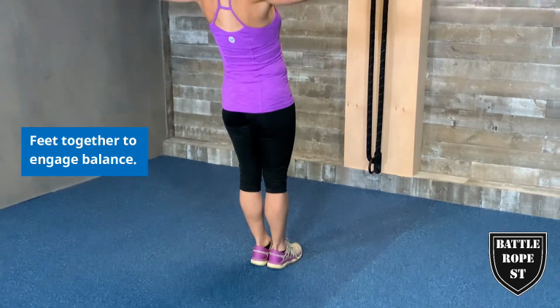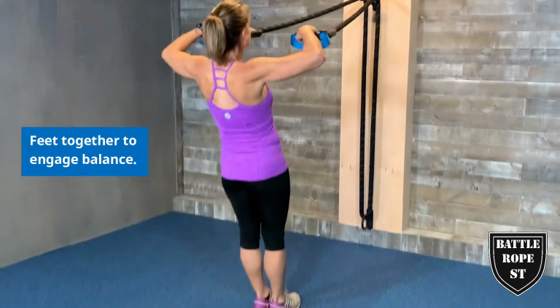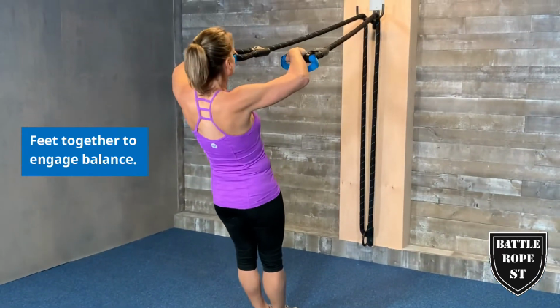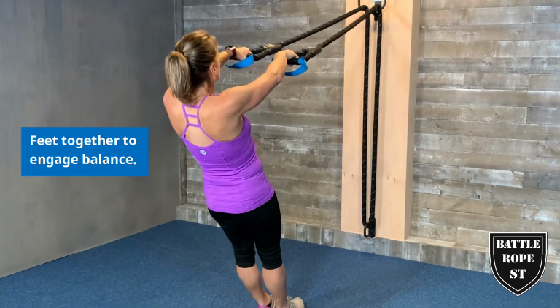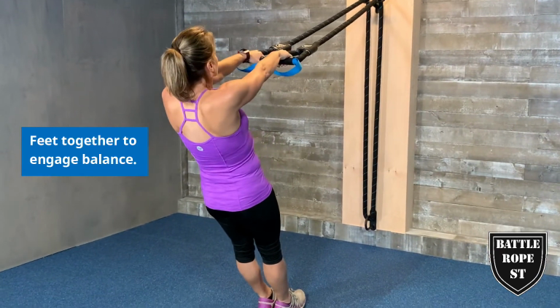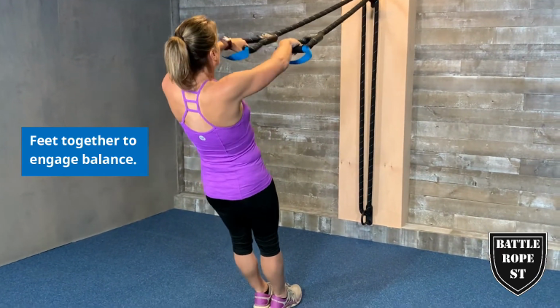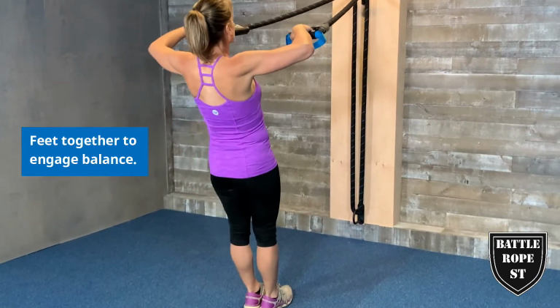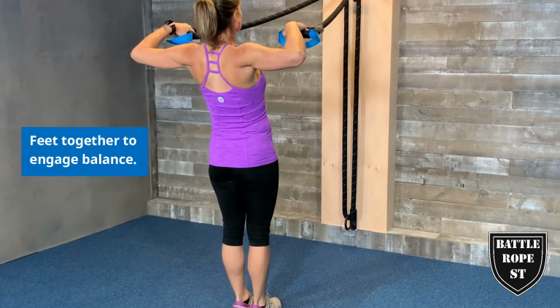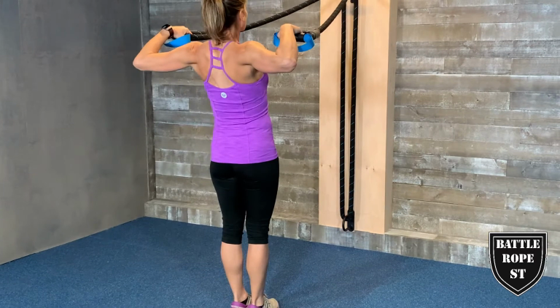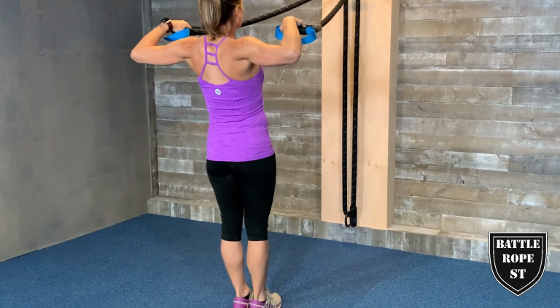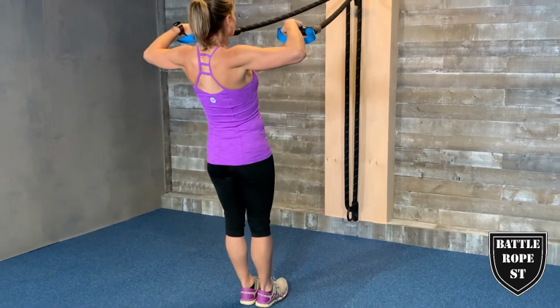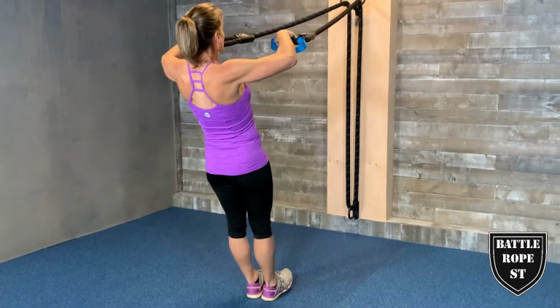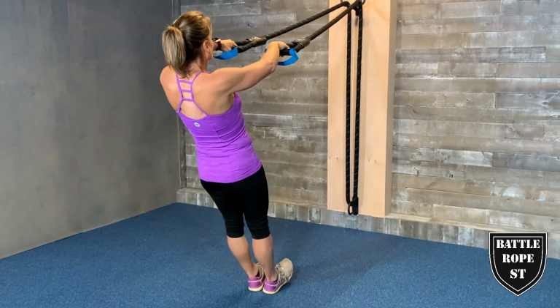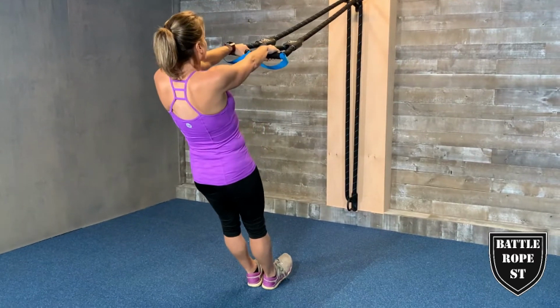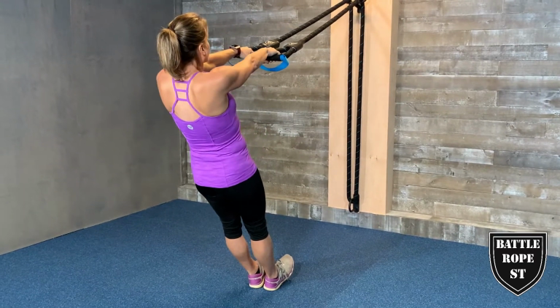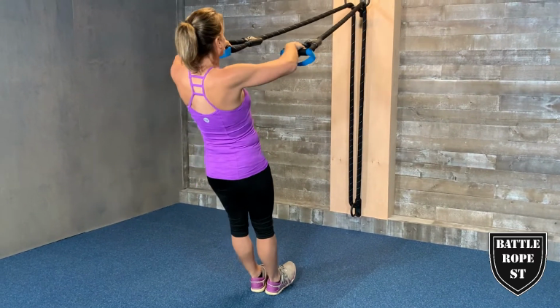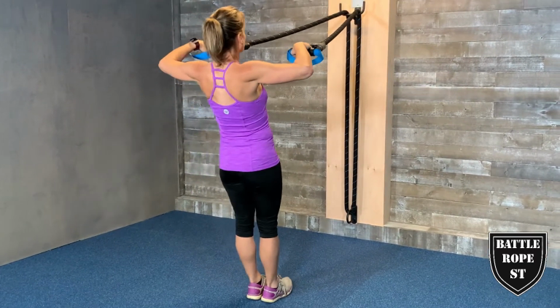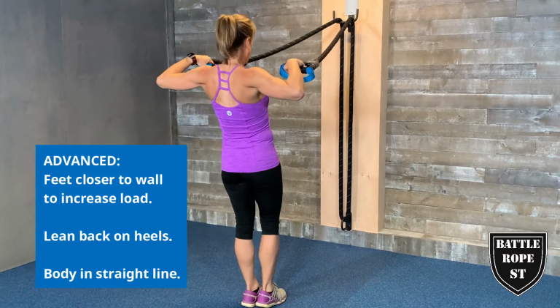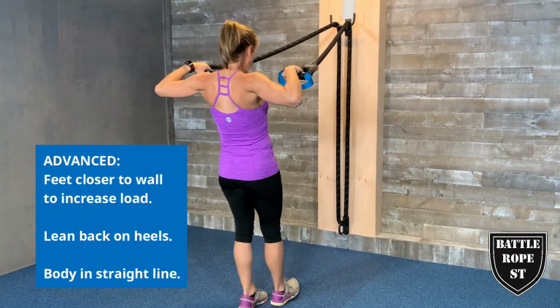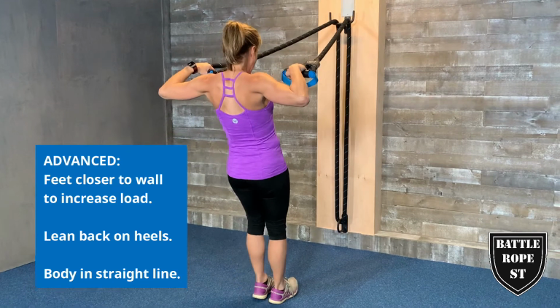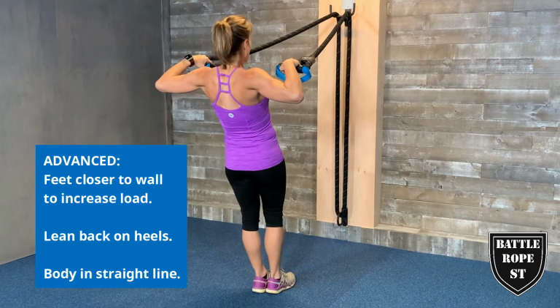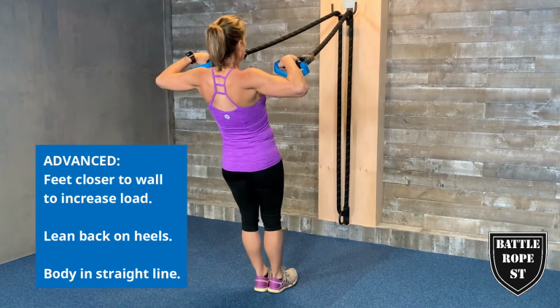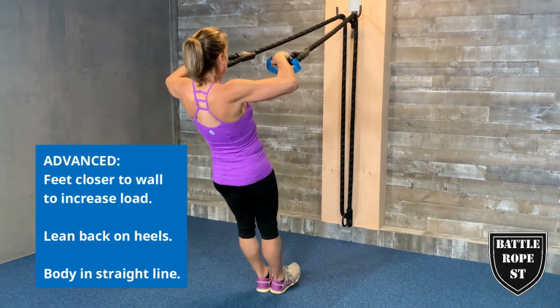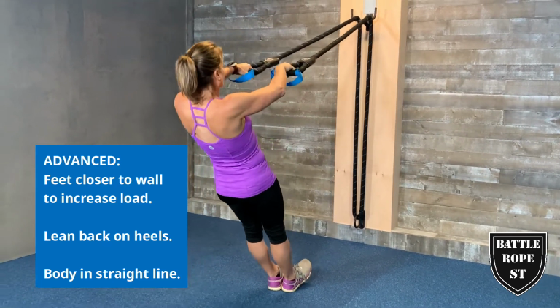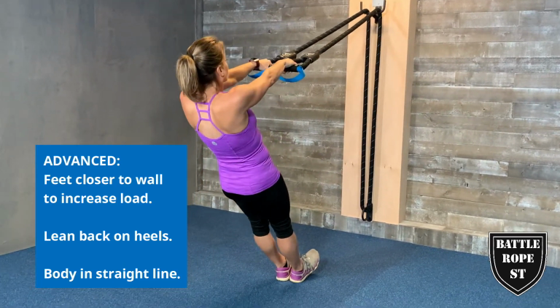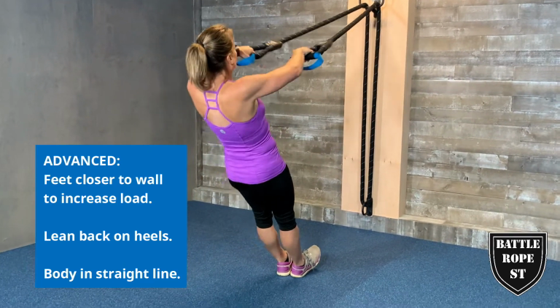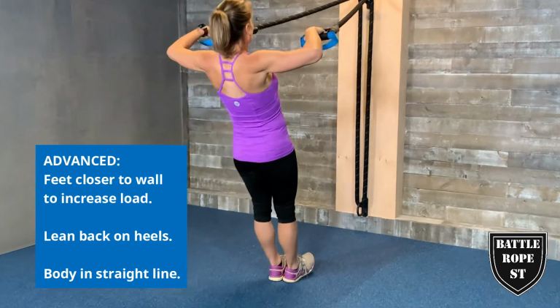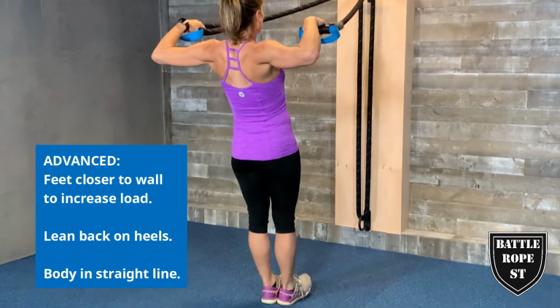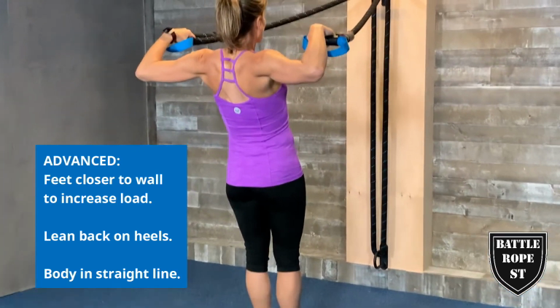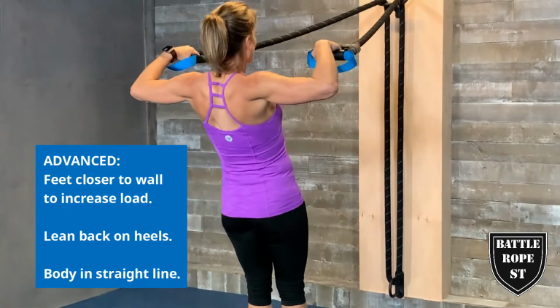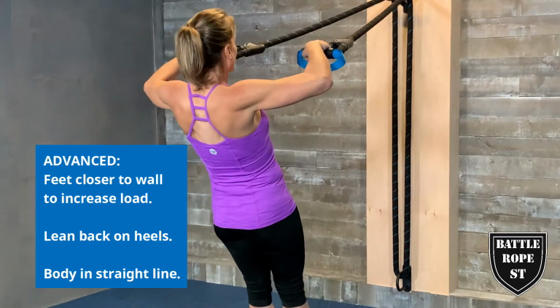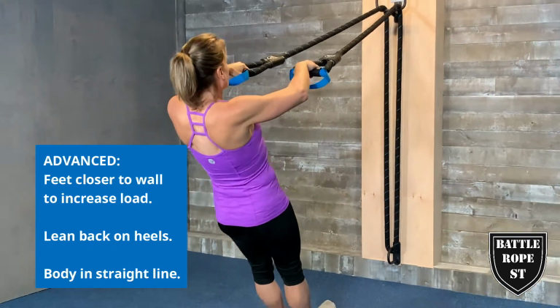Progress by bringing your feet together to destabilize and engage your balance. To advance, move your feet closer to increase the load and intensity. Lean back on your heels and keep your body in a straight line.